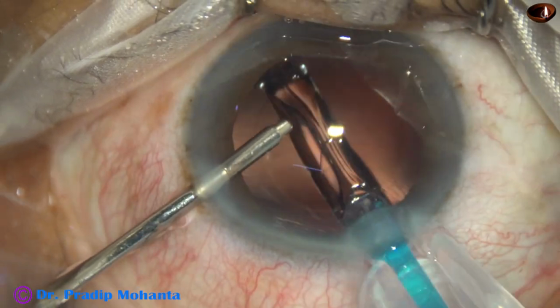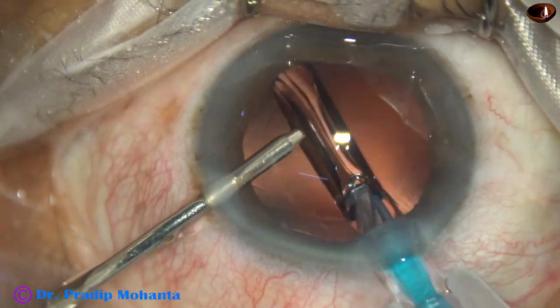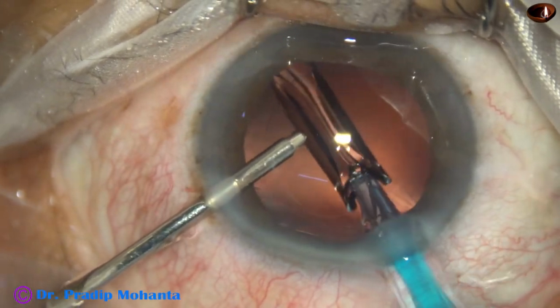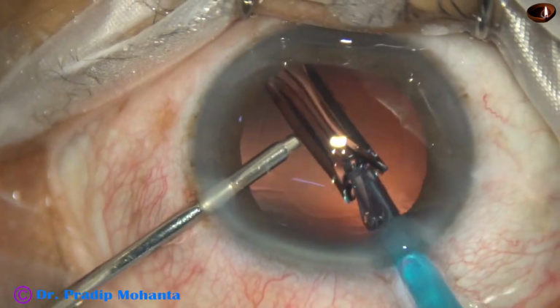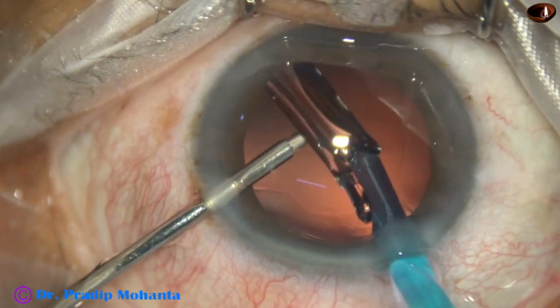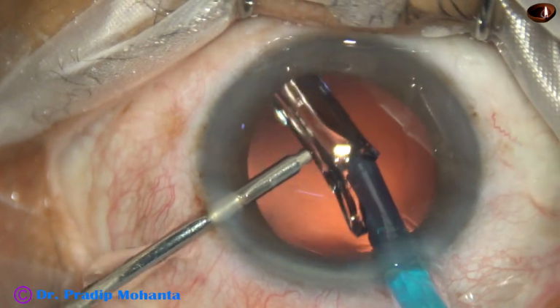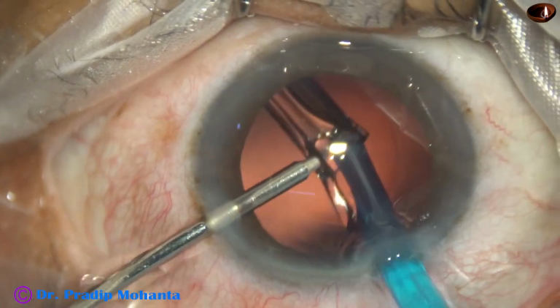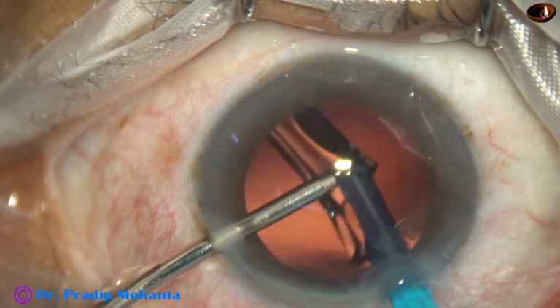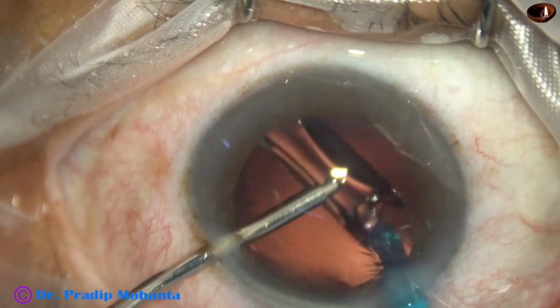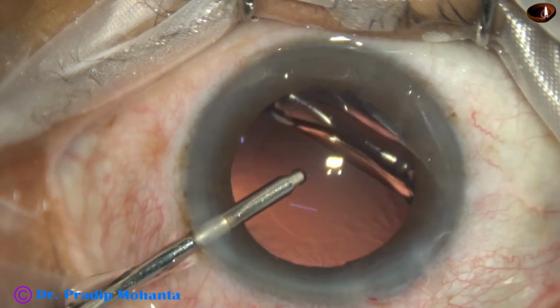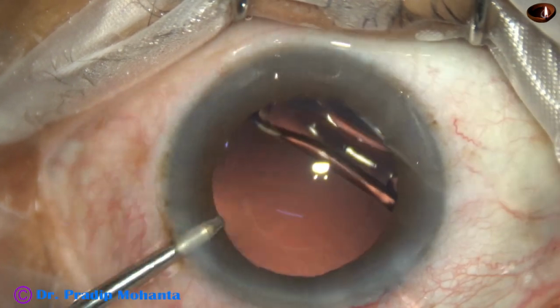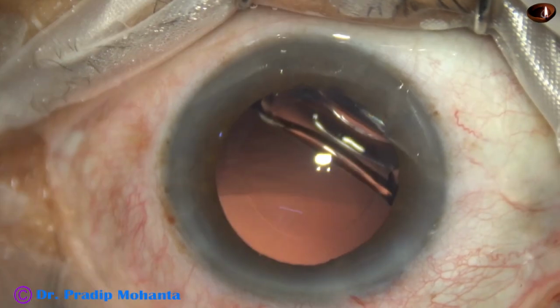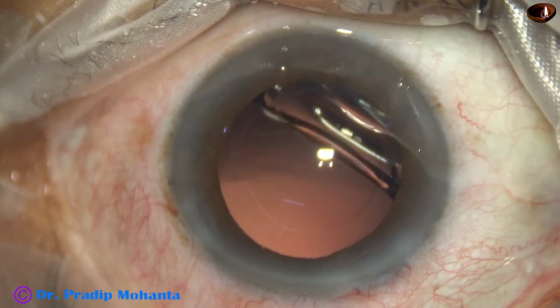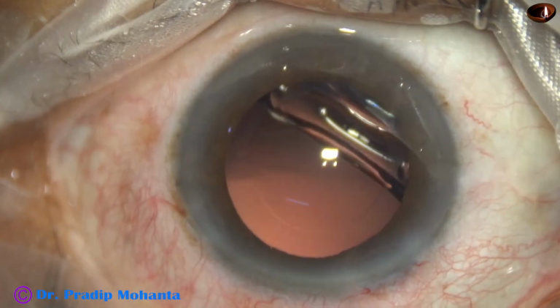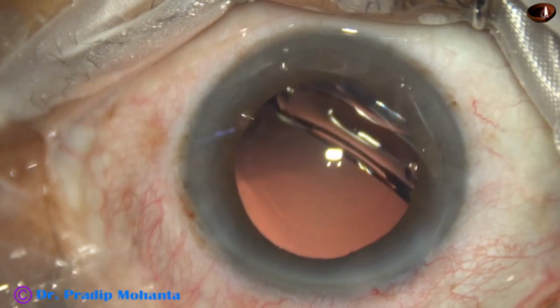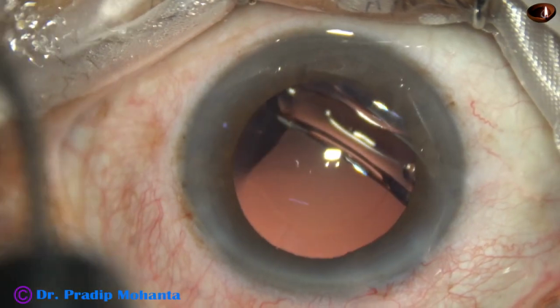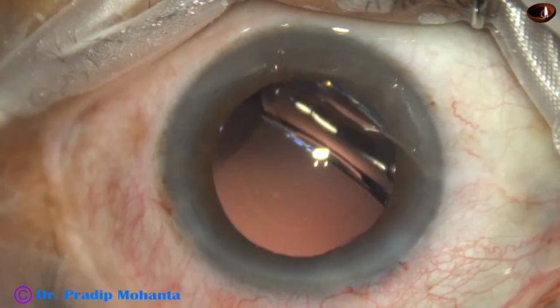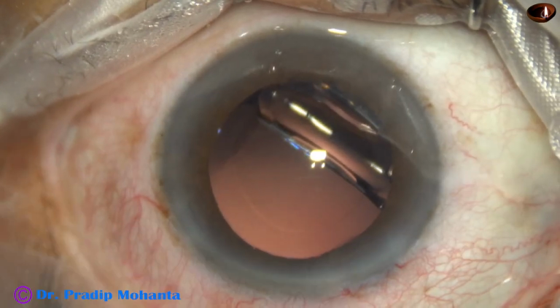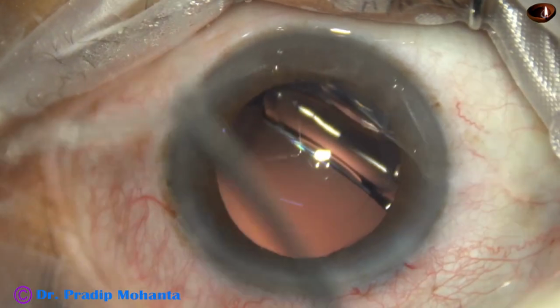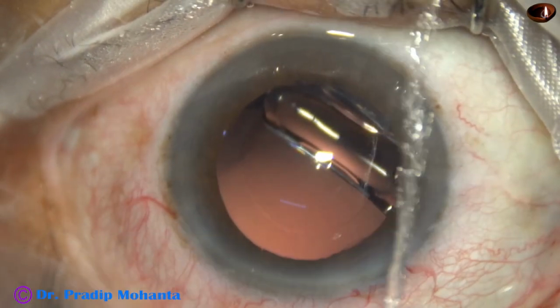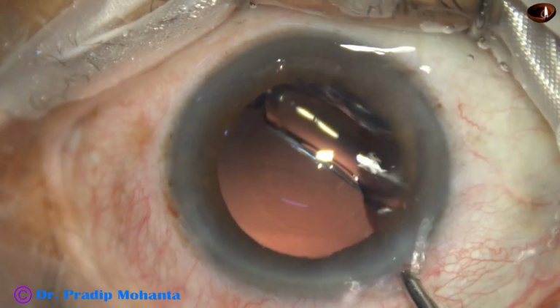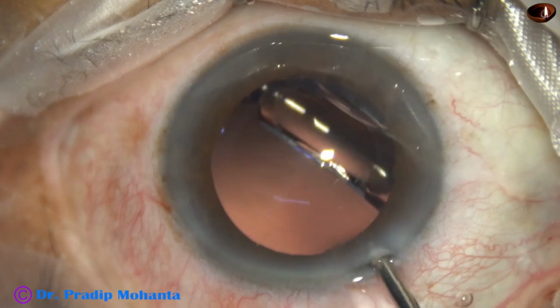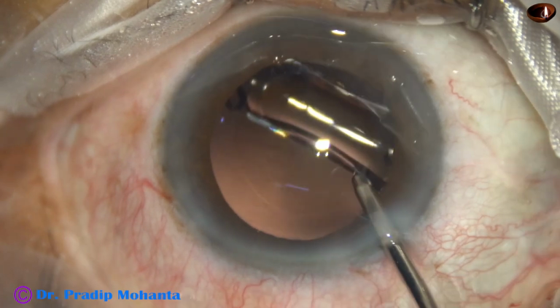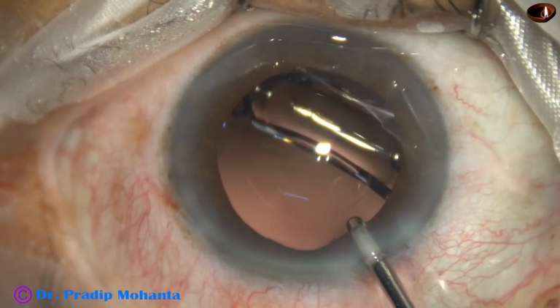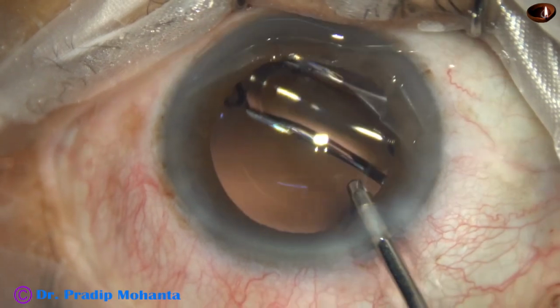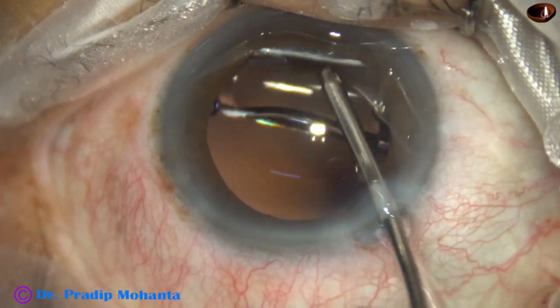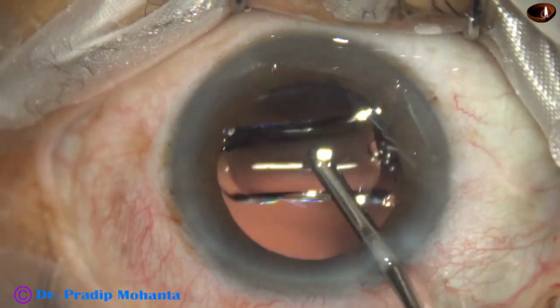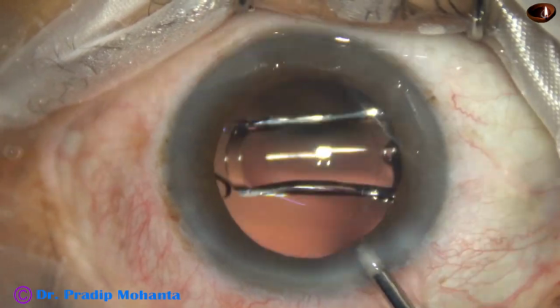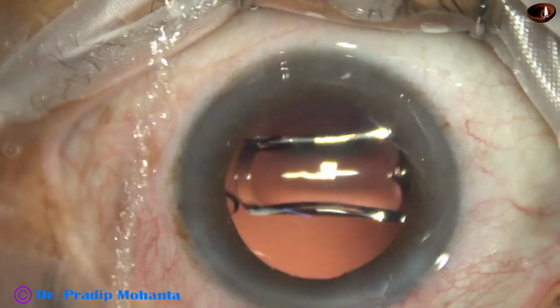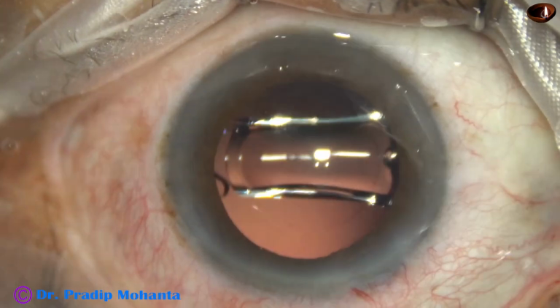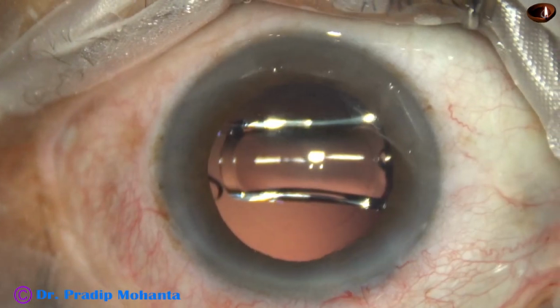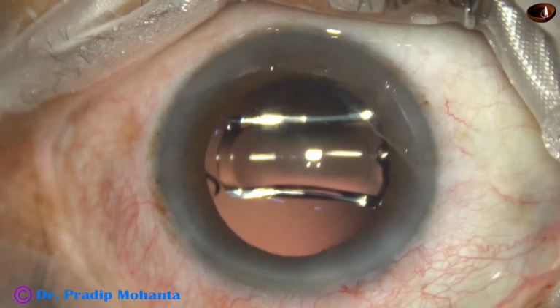This is the Hoya Nanex intraocular lens — it is a beautiful delivery system. Hydro-implantation can be done because this is a straight push delivery system.